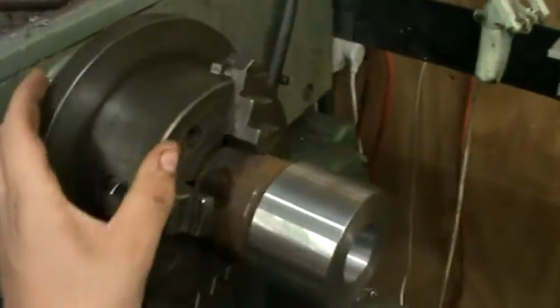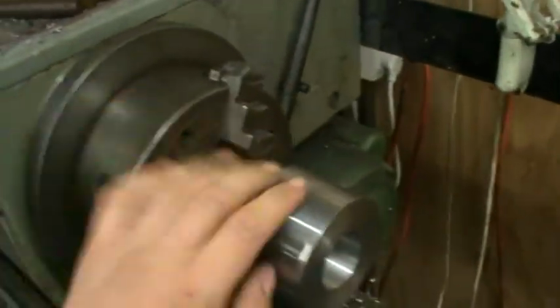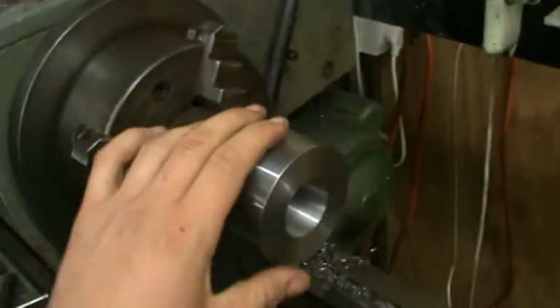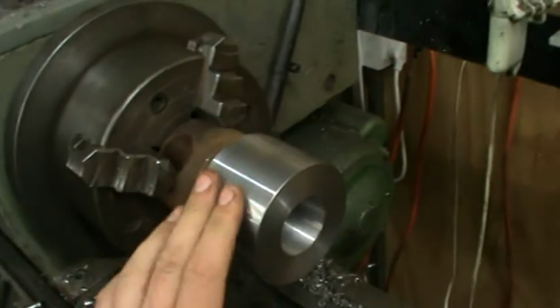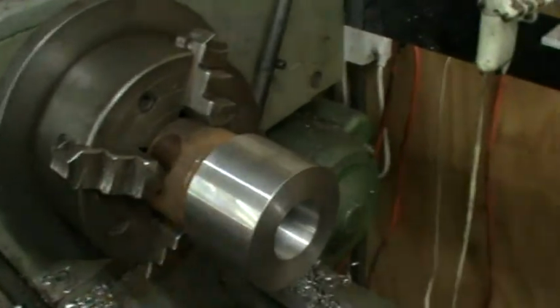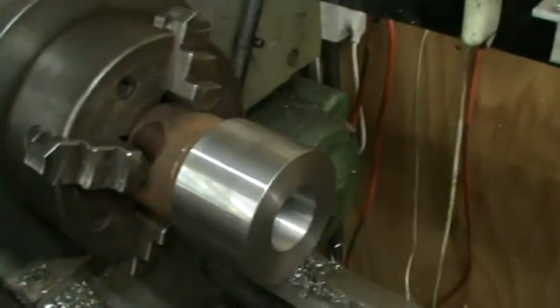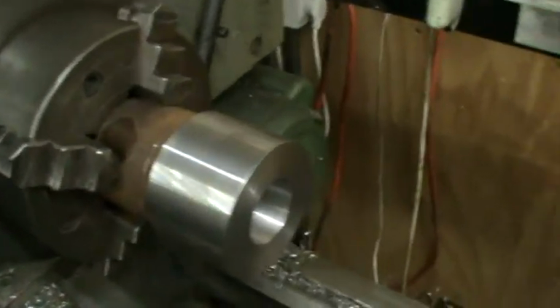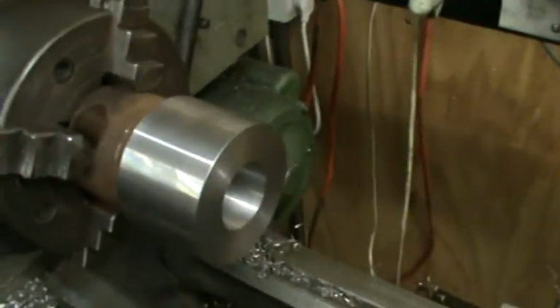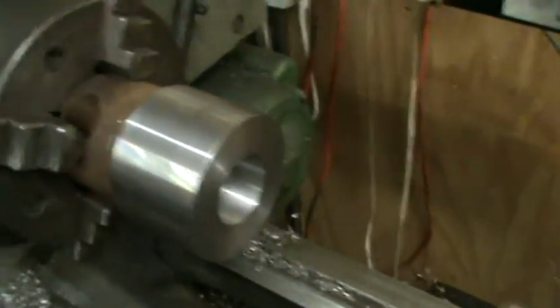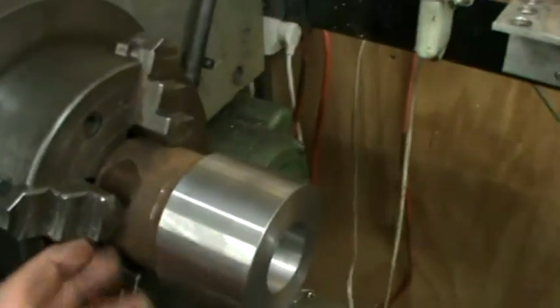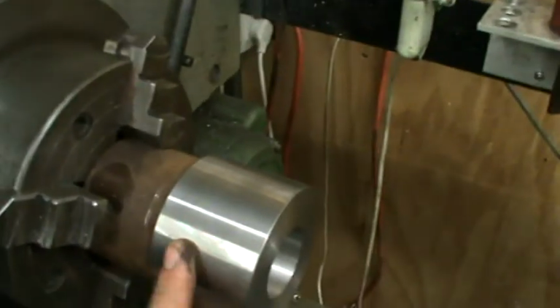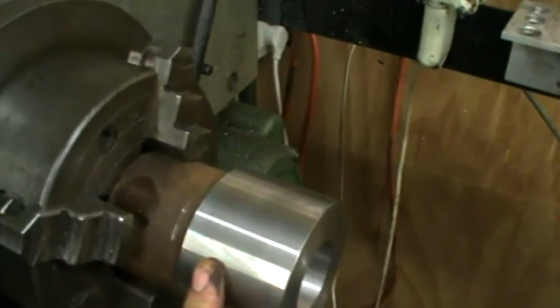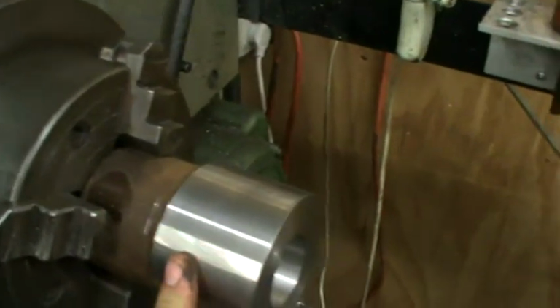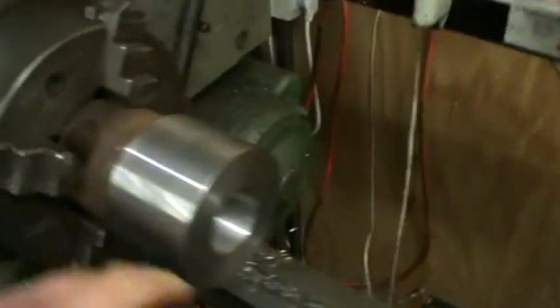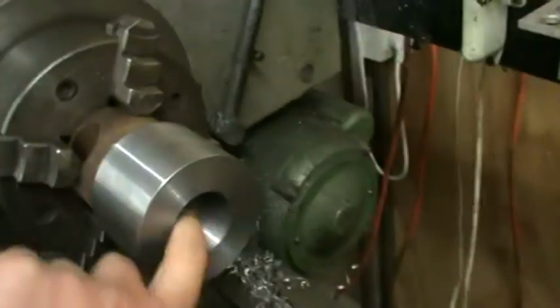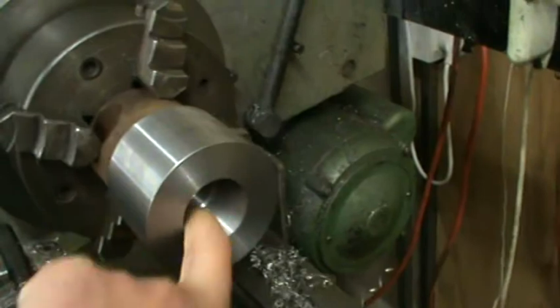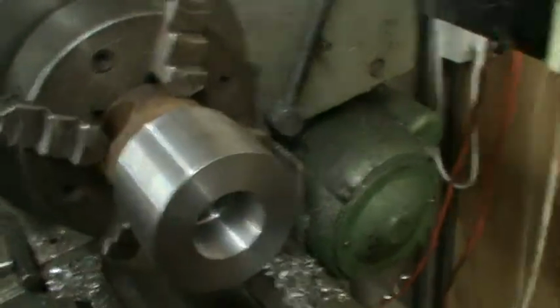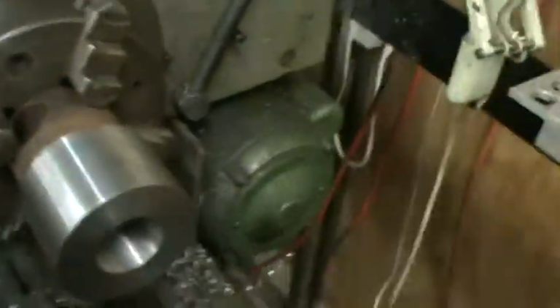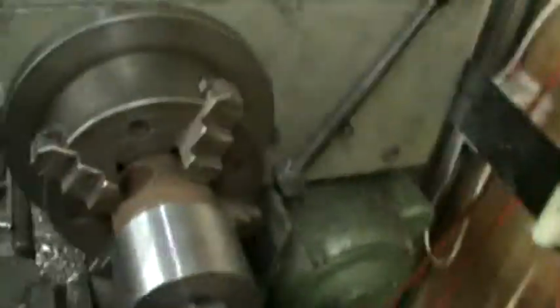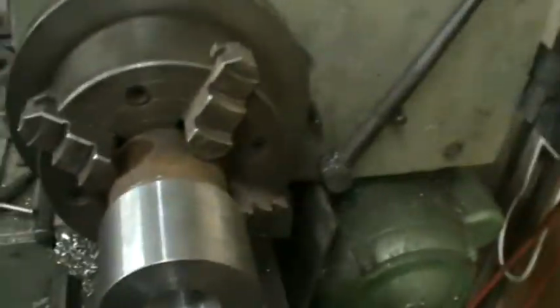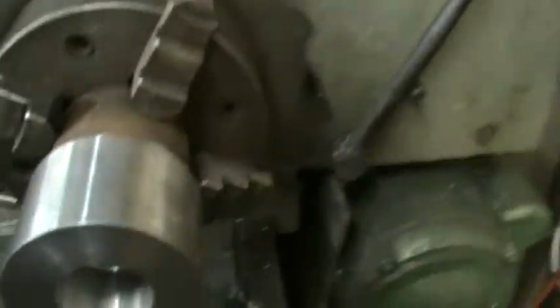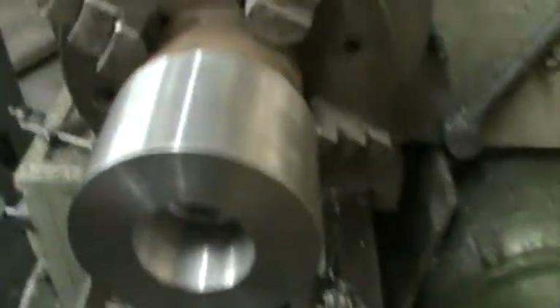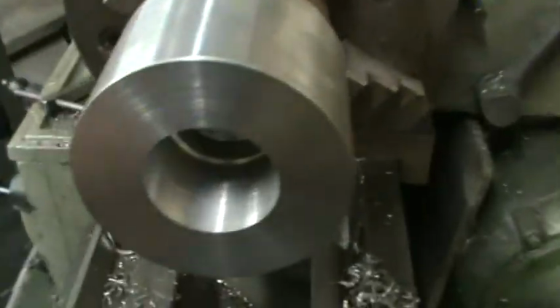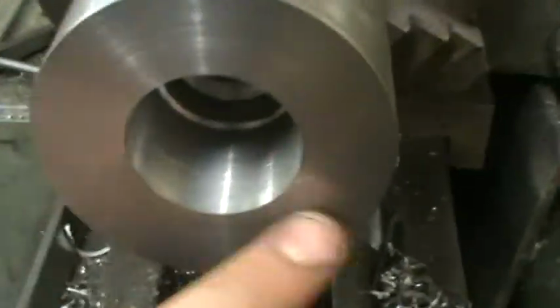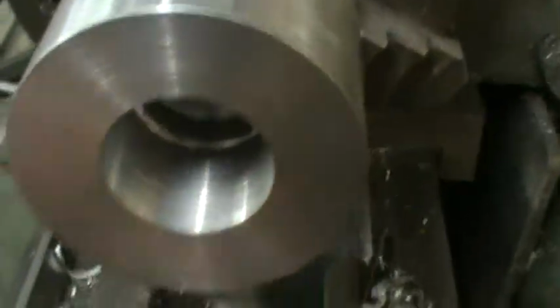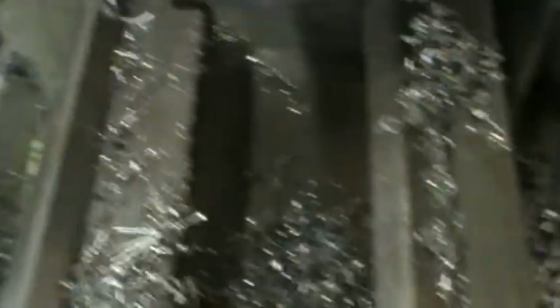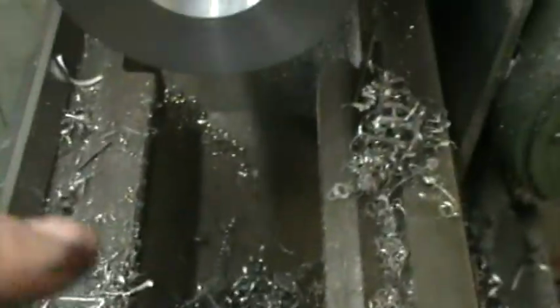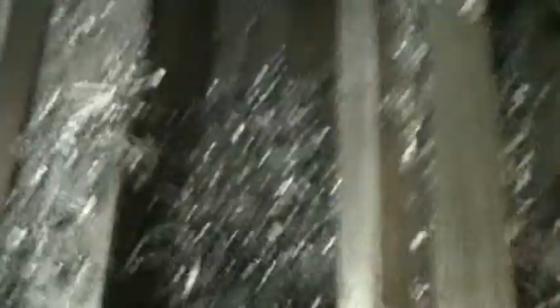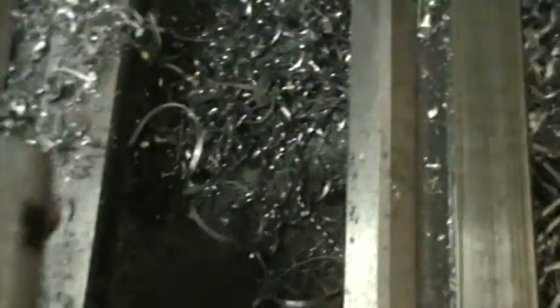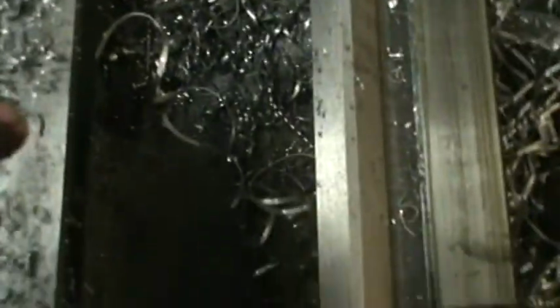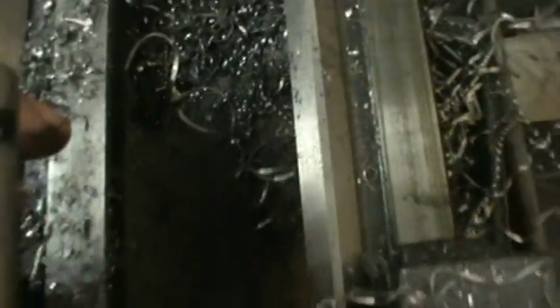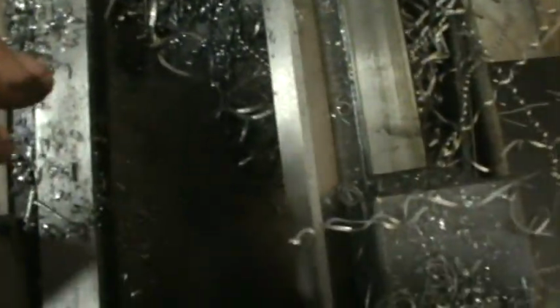Anyway, we're working on the lathe here — we've got a collet chuck we've started to make finally. We got up this nice lump of material and started boring it out. The funny thing is it's got a hard spot — I'm boring it out with a high speed steel tool.